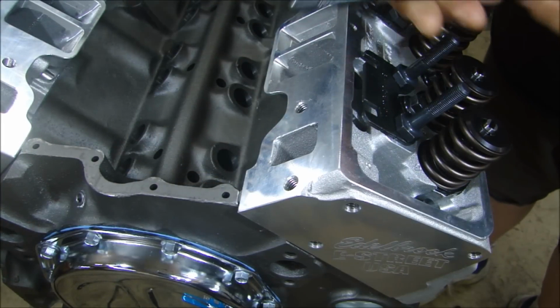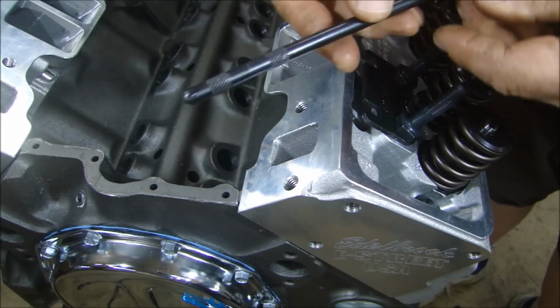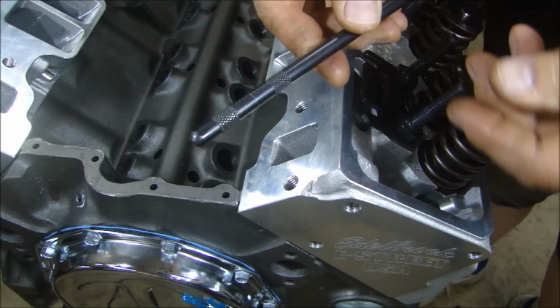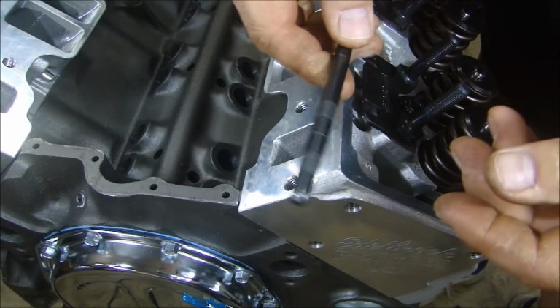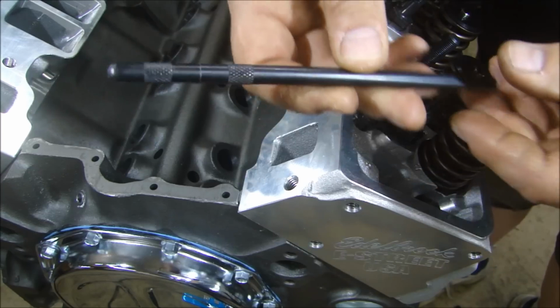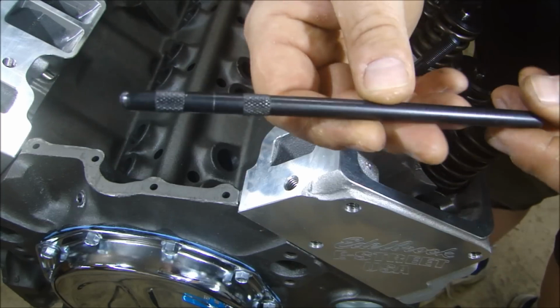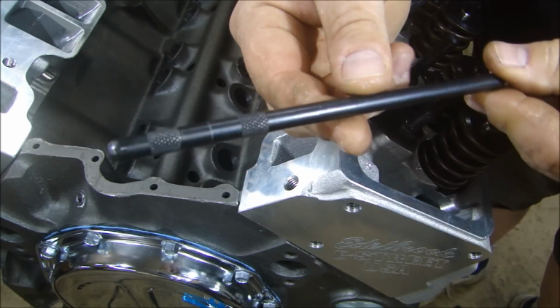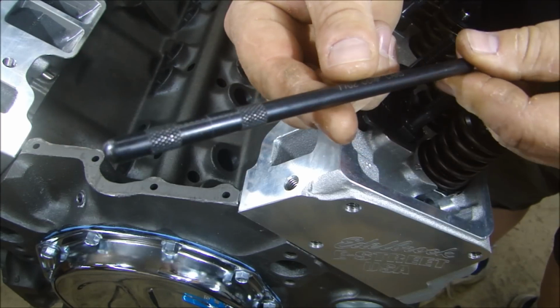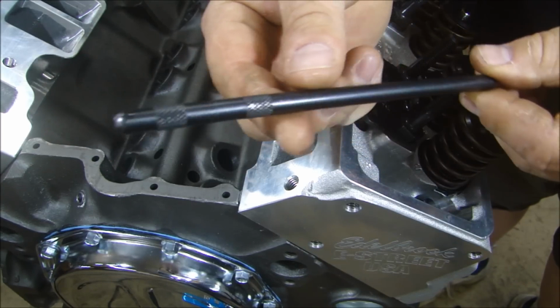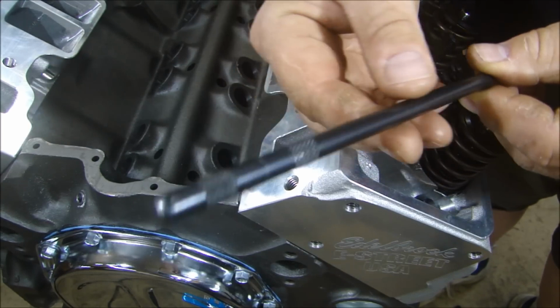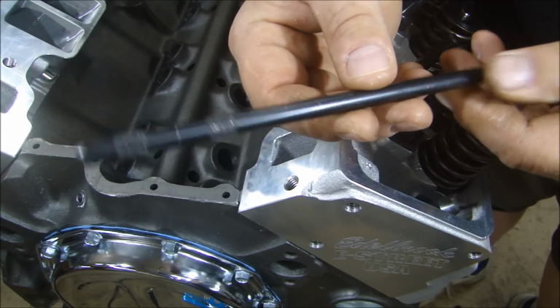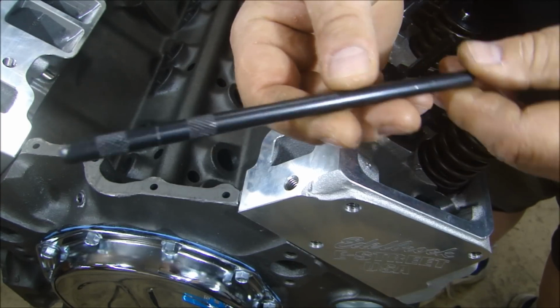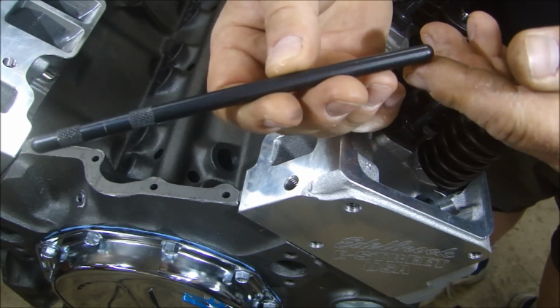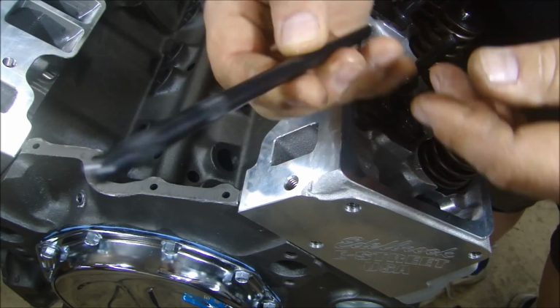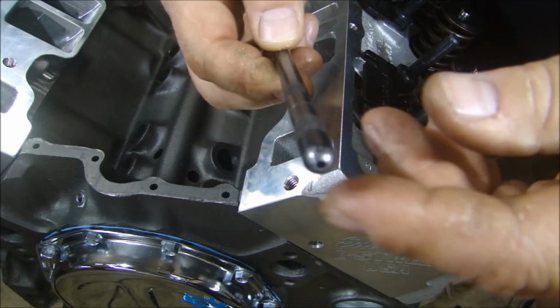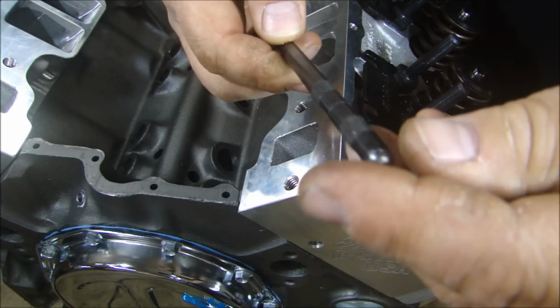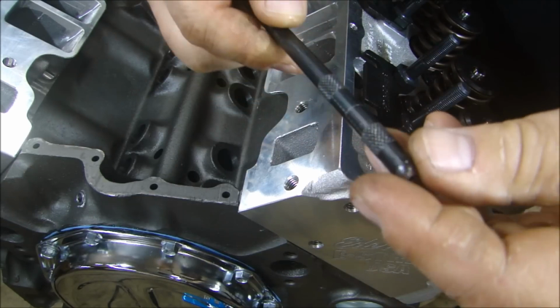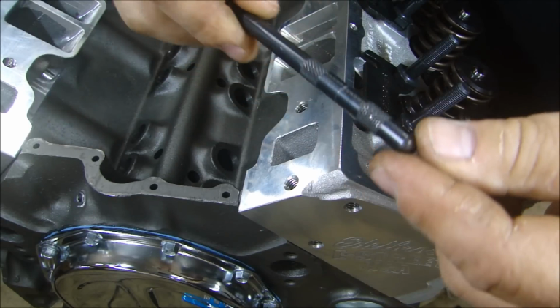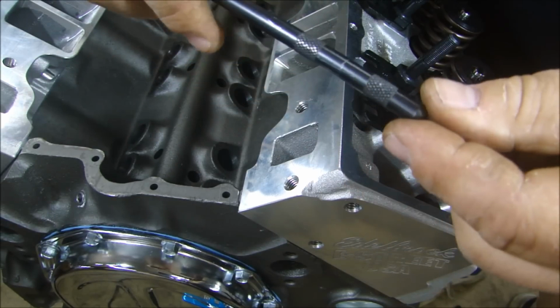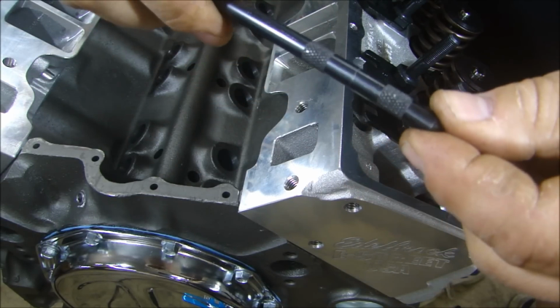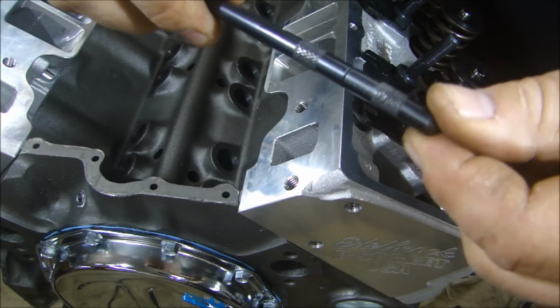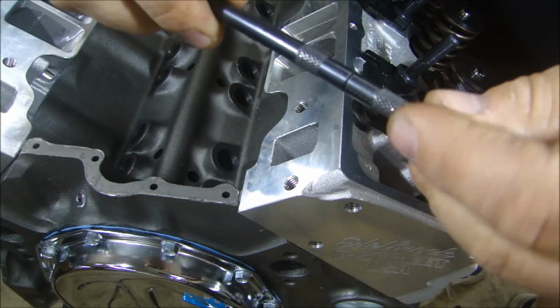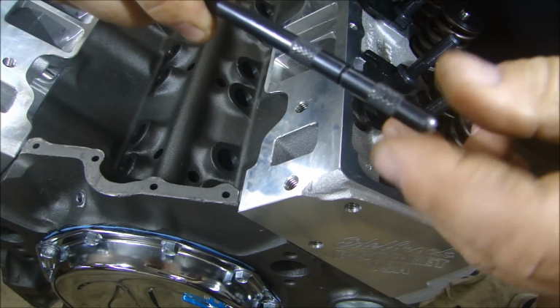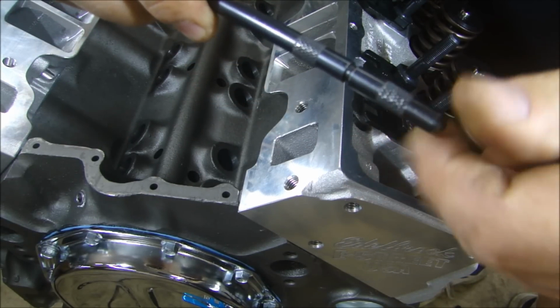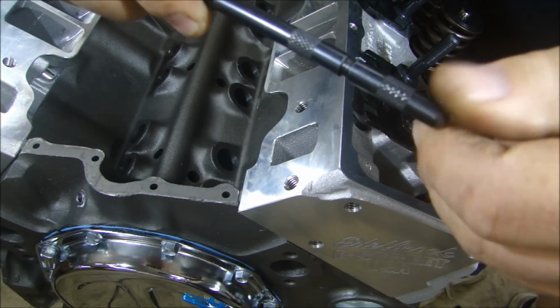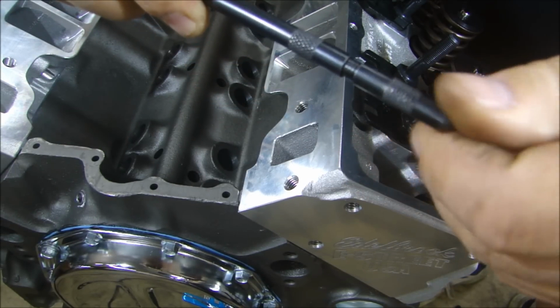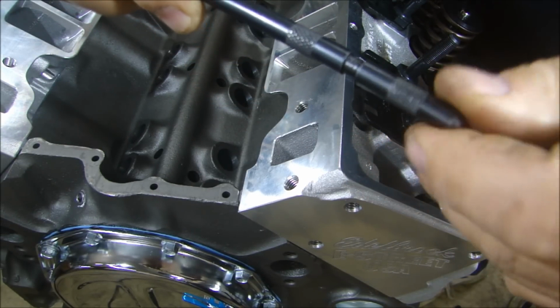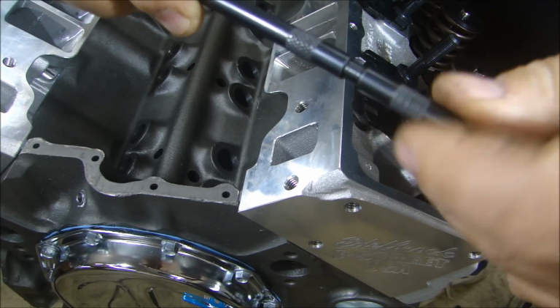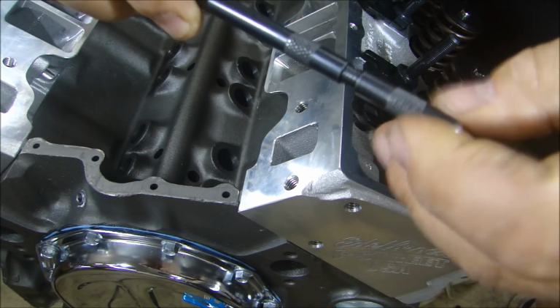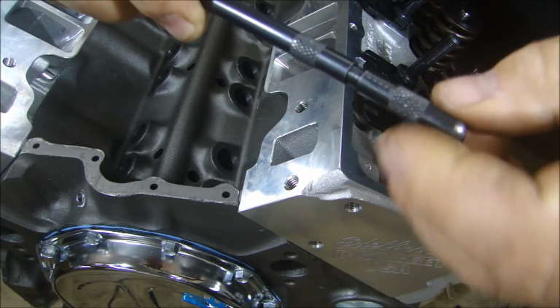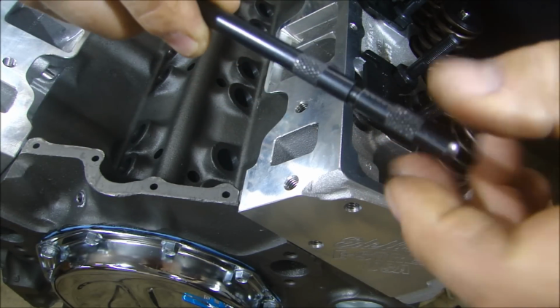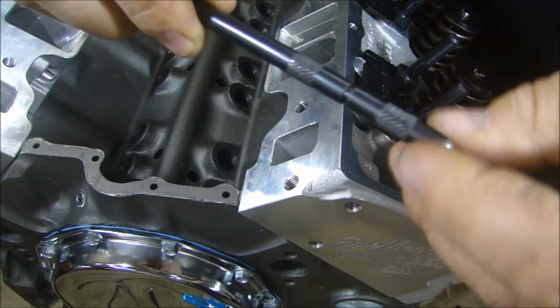What I'll be using is this special pushrod measuring tool. This is basically a pushrod with threads on the end that, as you unscrew it, you can lengthen it and make it shorter.